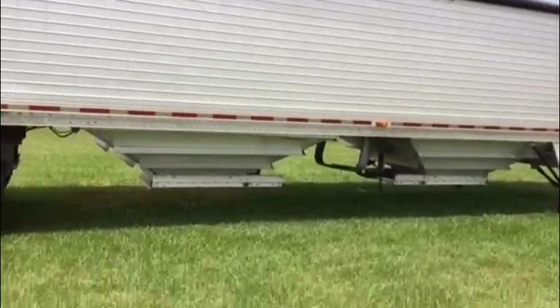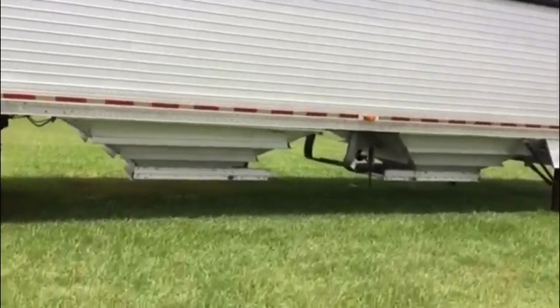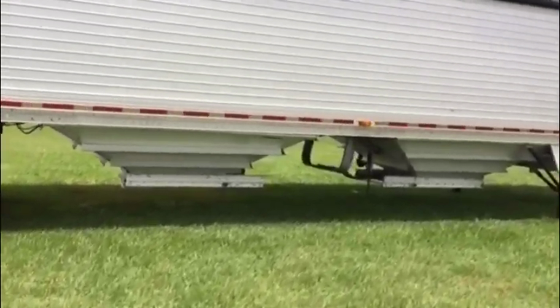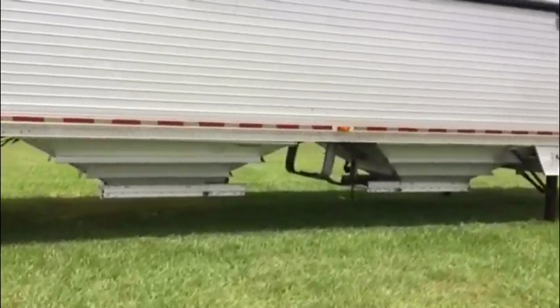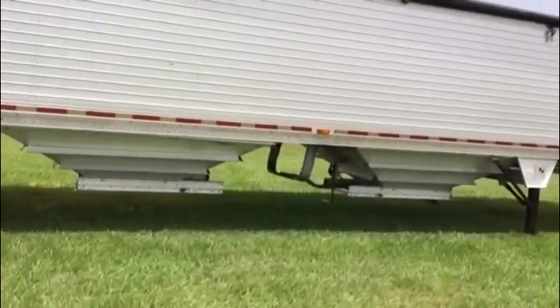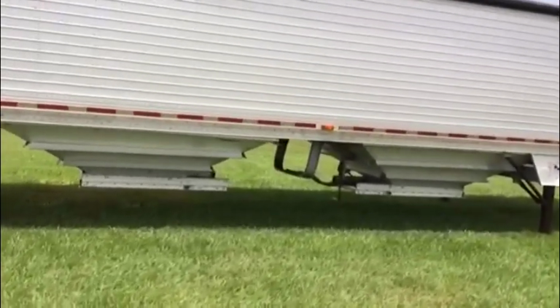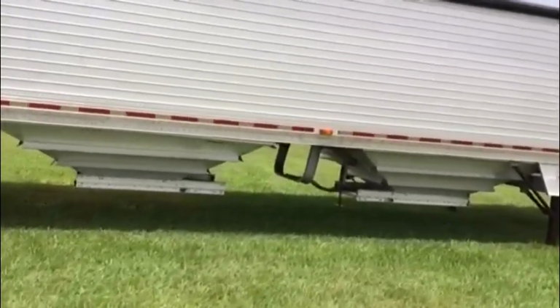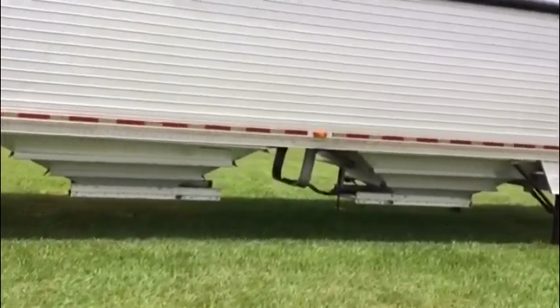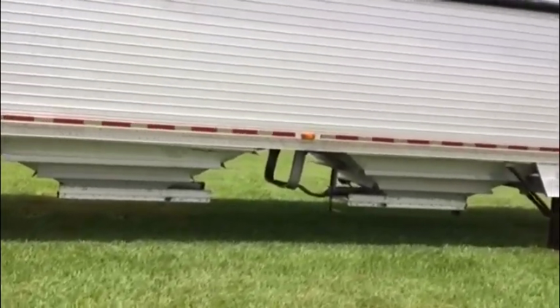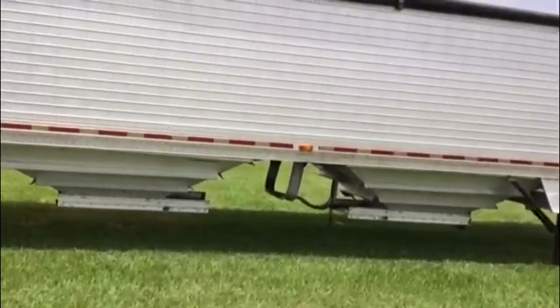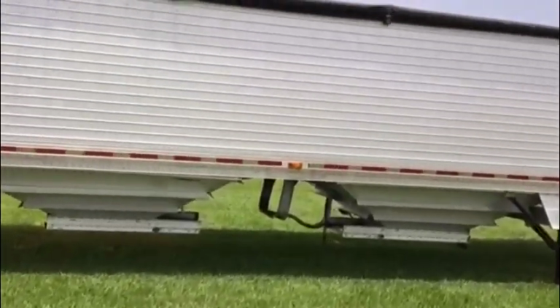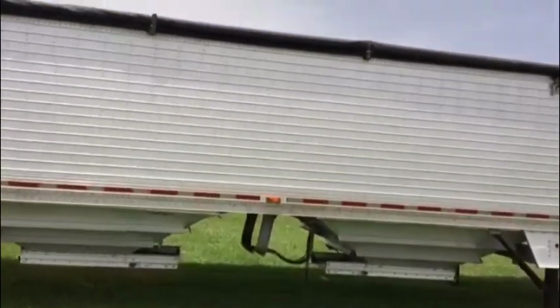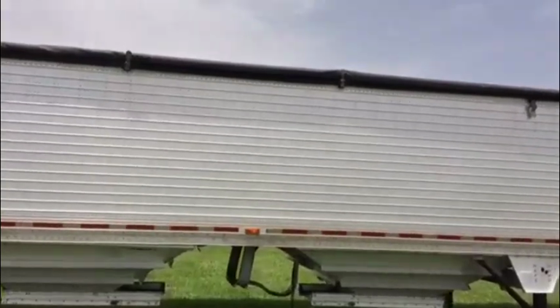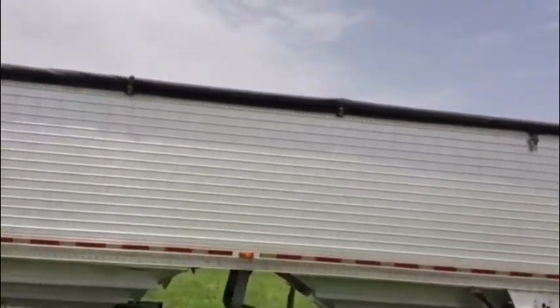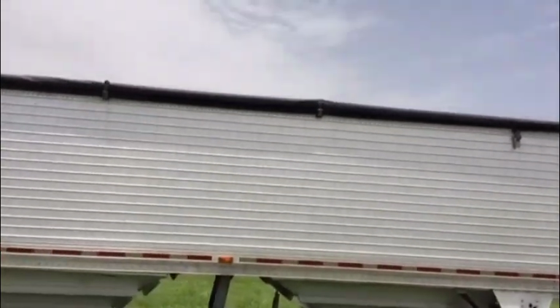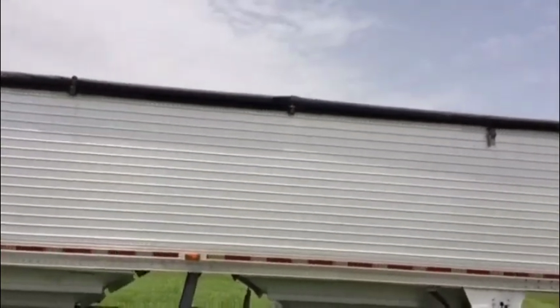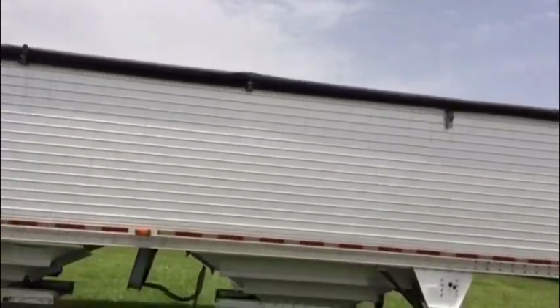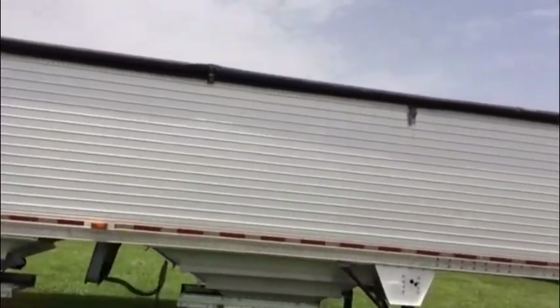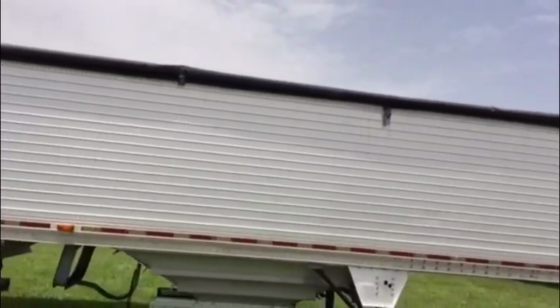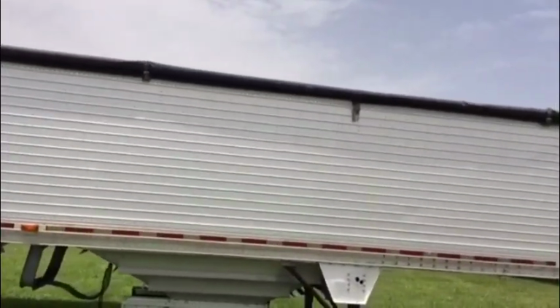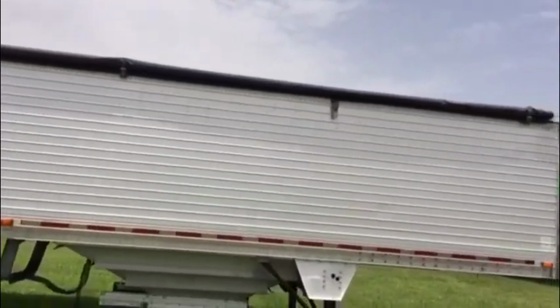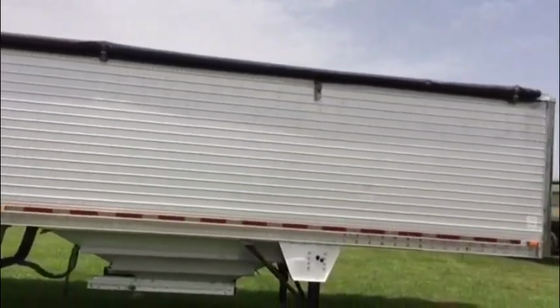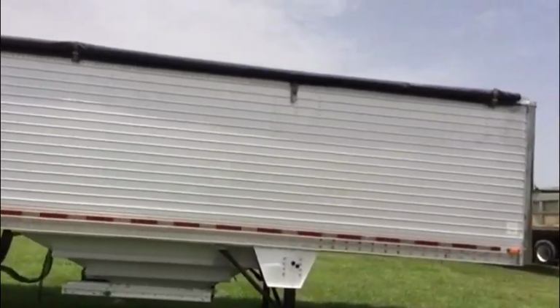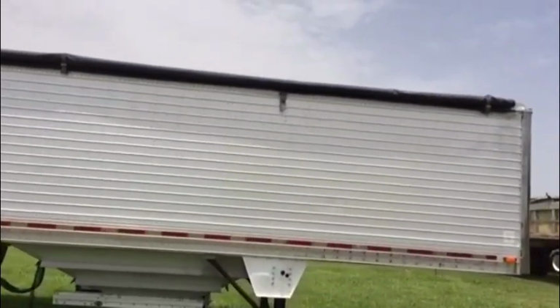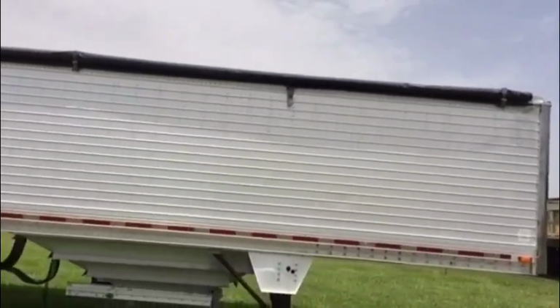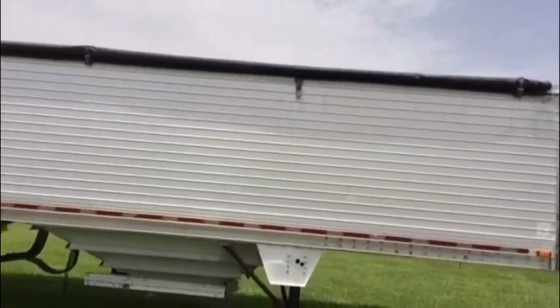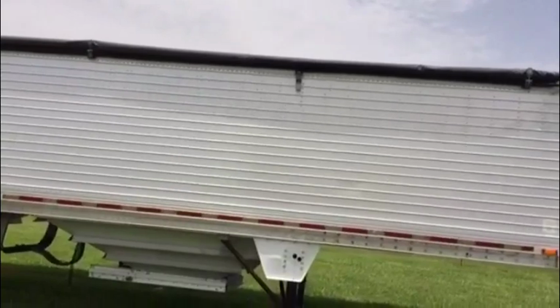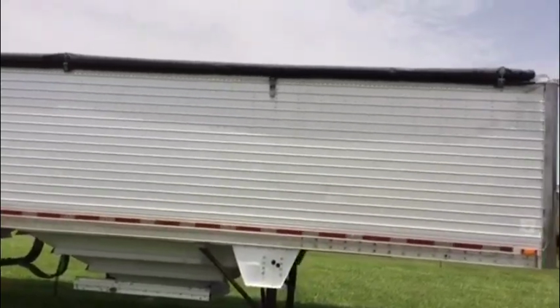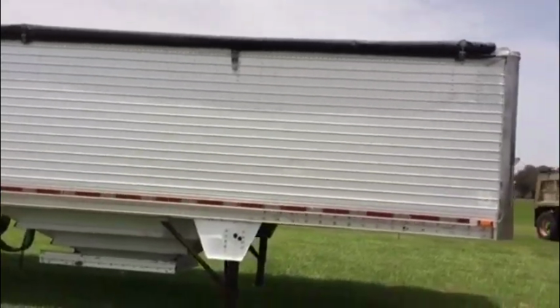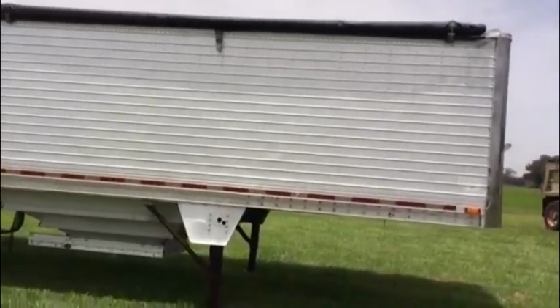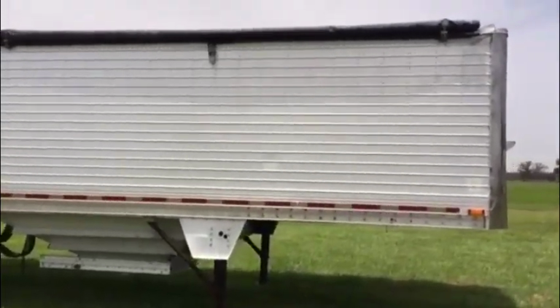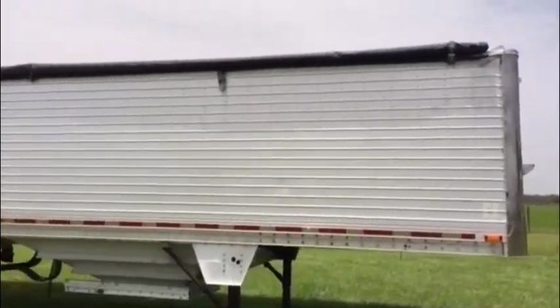It's got the double hoppers right there, and it's got the spare tire between the hoppers — a pretty nice option to have for a spare. You can see it's got a tarp up top with the Sherlock roll tarp system. Walking around the side, there's no major damage.